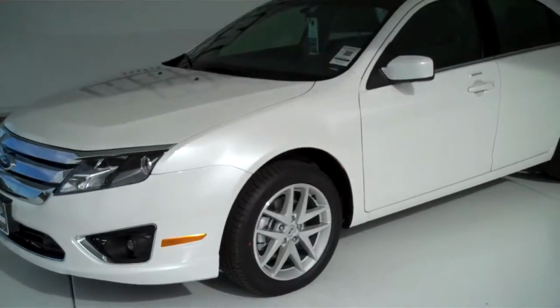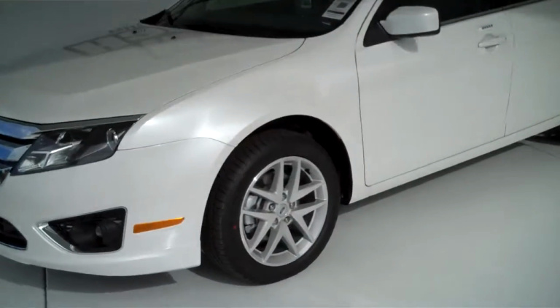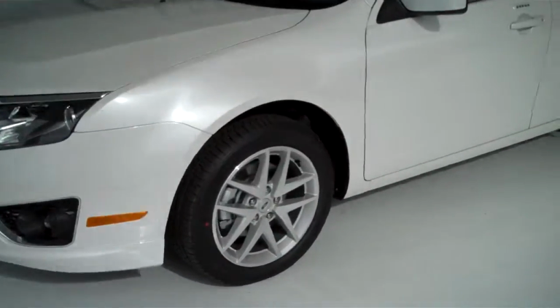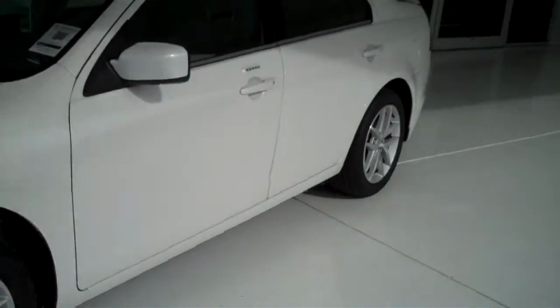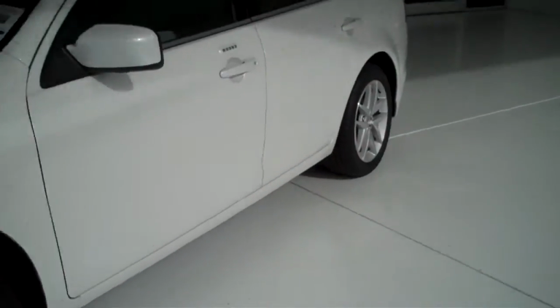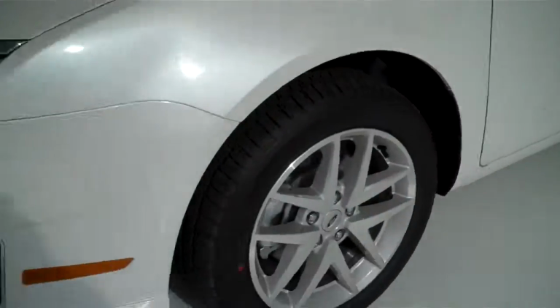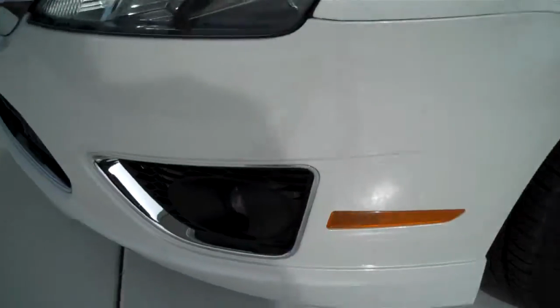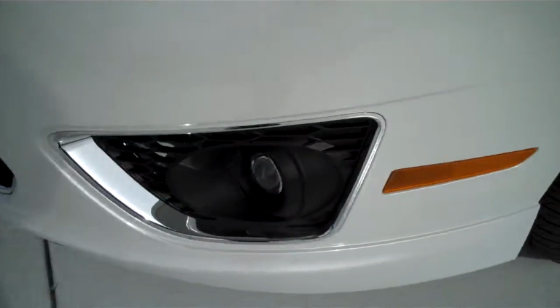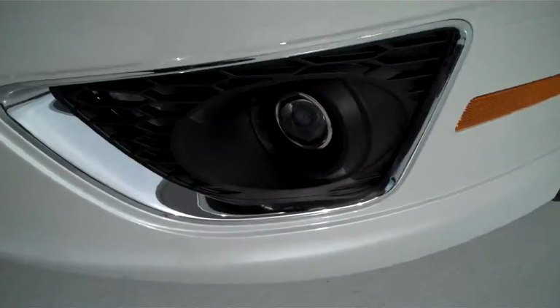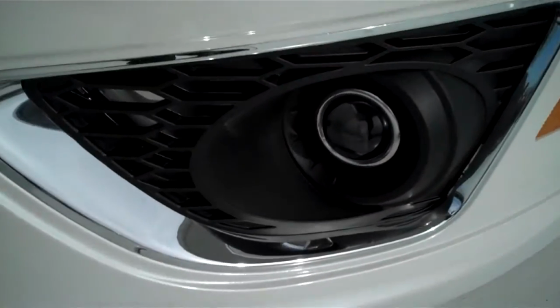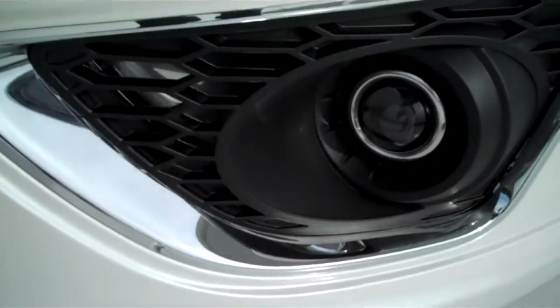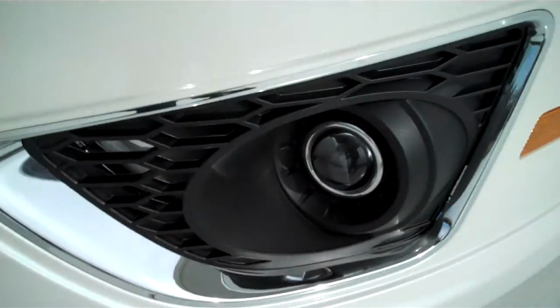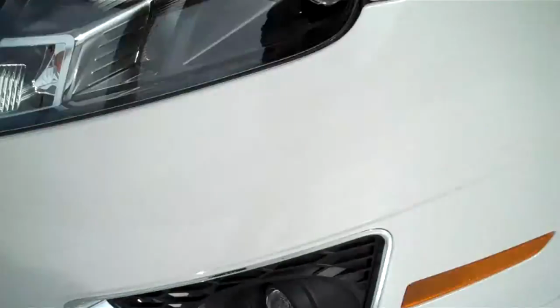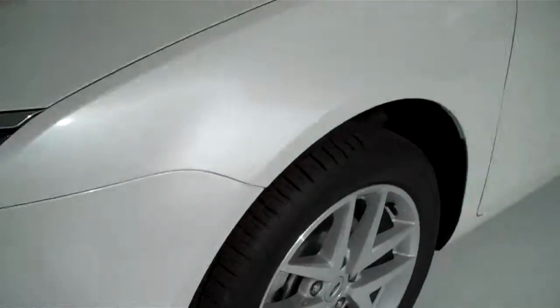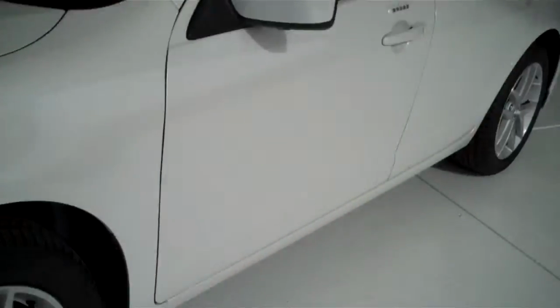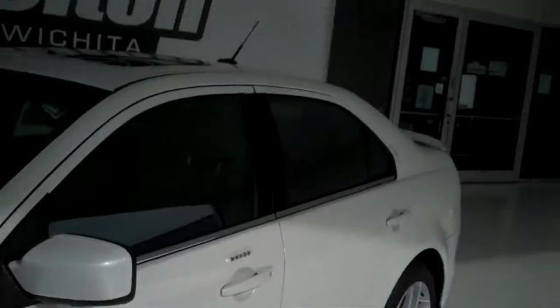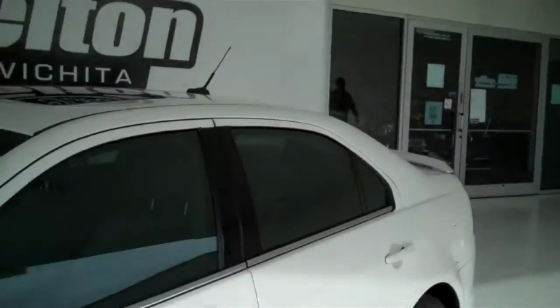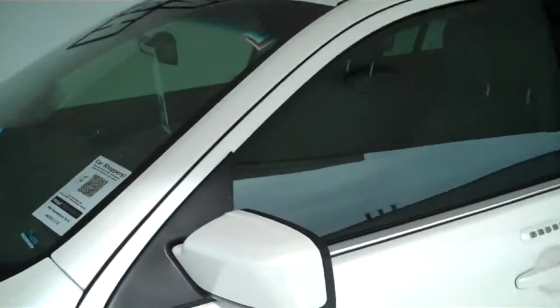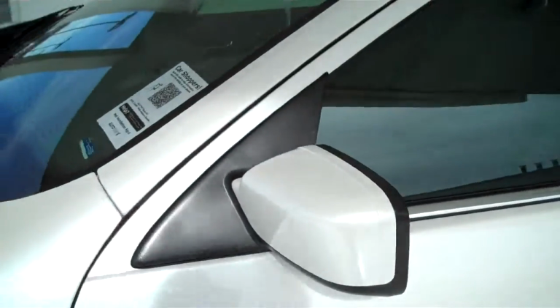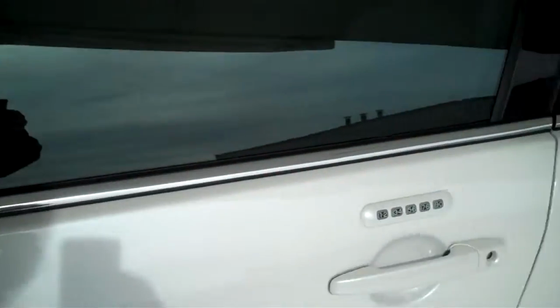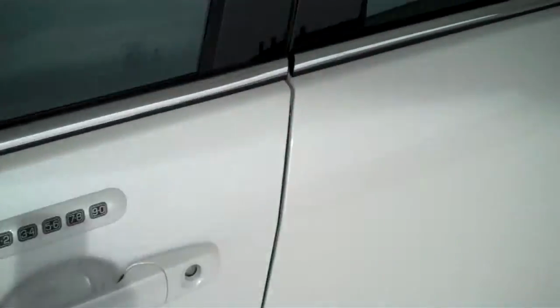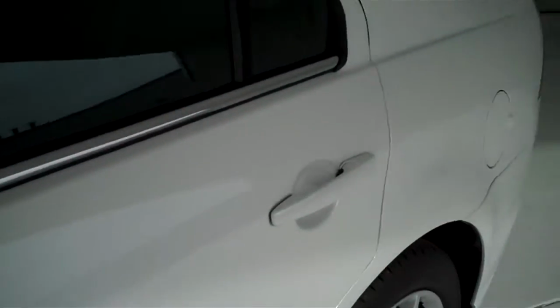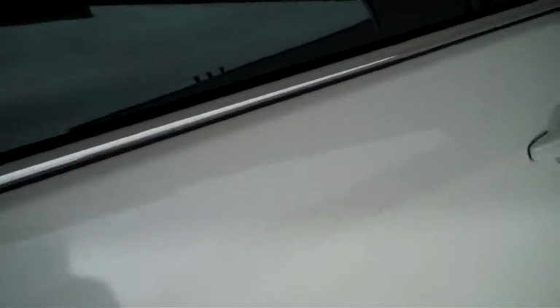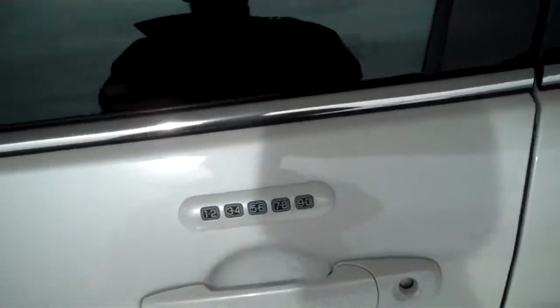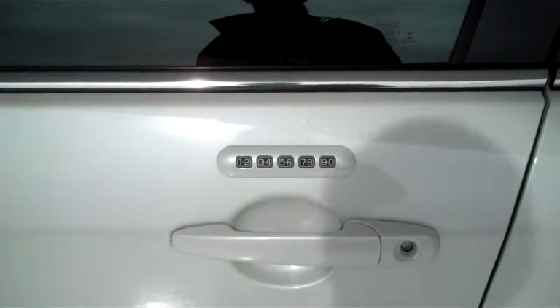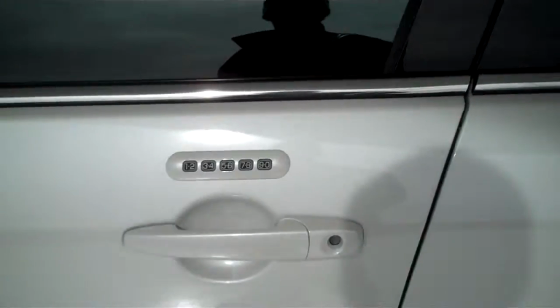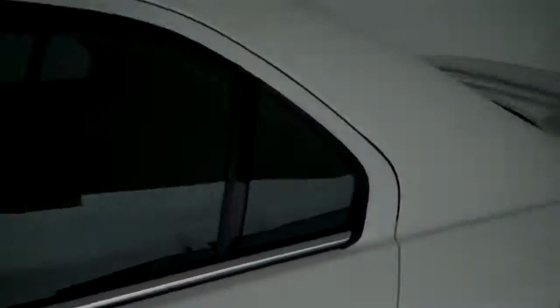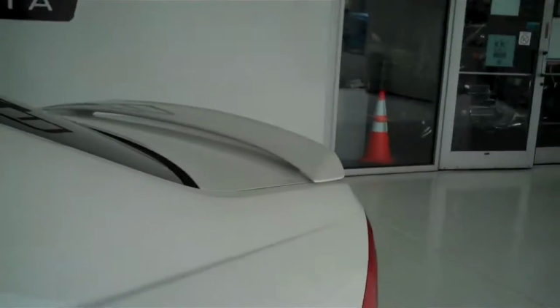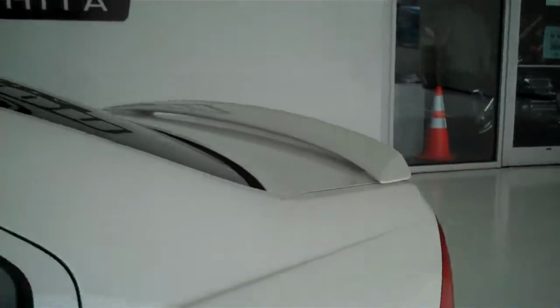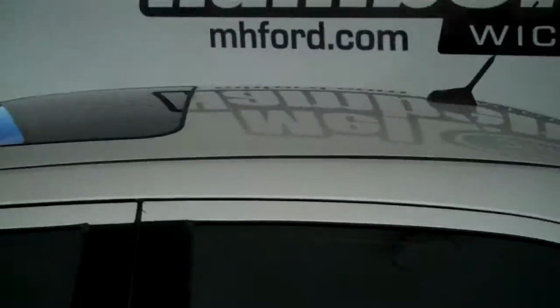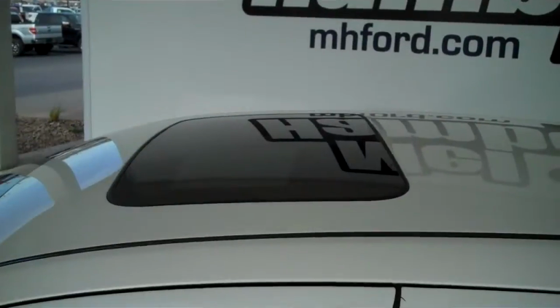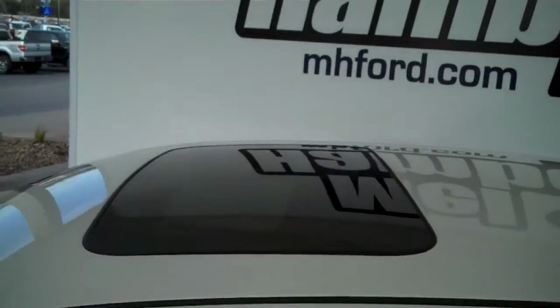It does have the alloy rims, fog lights in the front, tinted windows, color matching mirrors and door handles, outside keyless entry pad, rear spoiler, and sunroof.